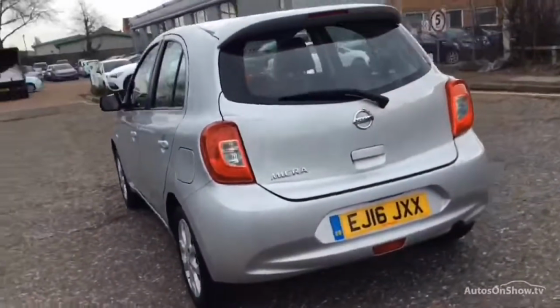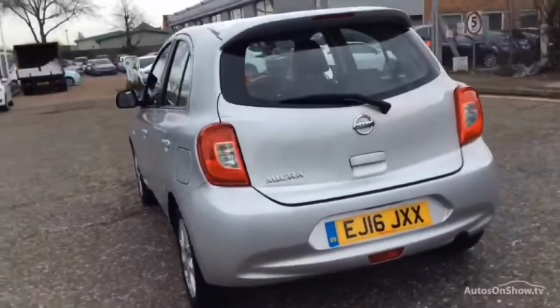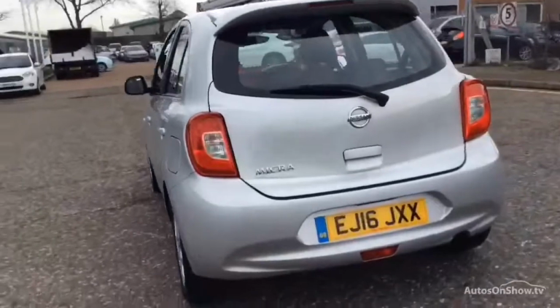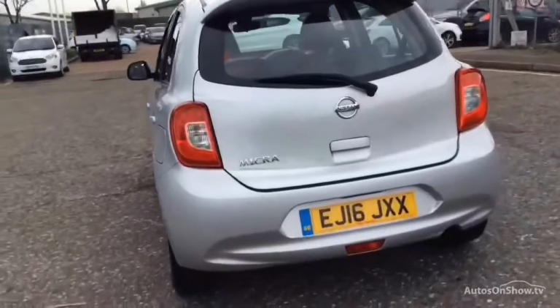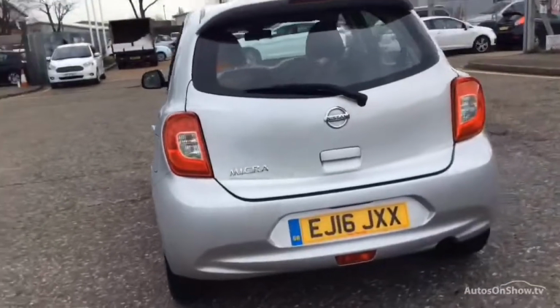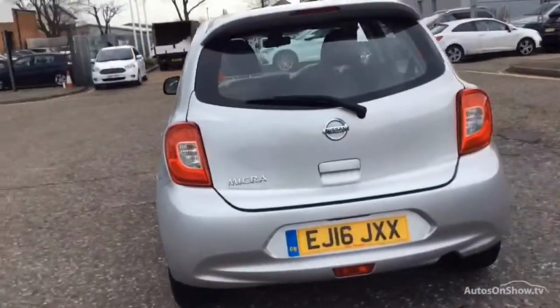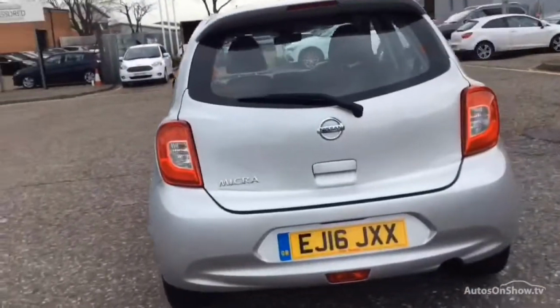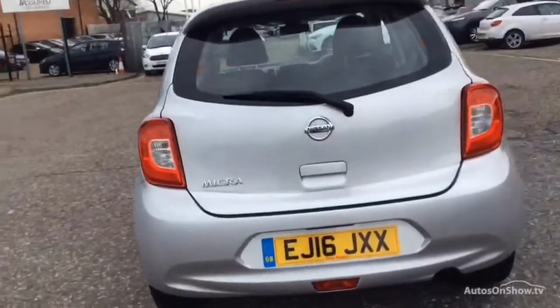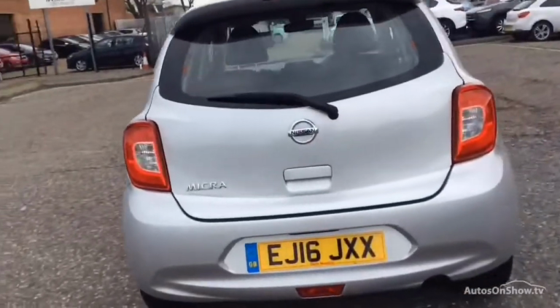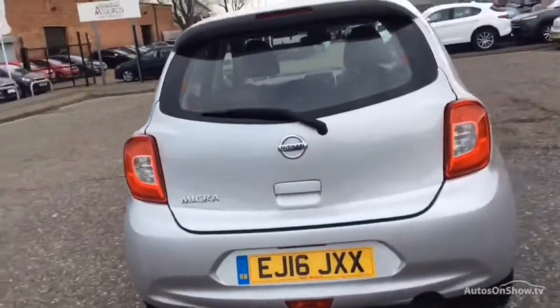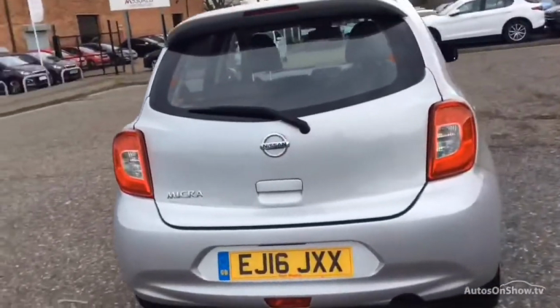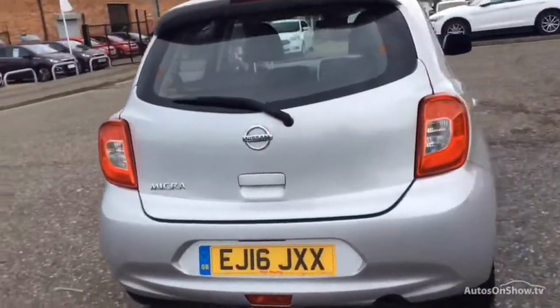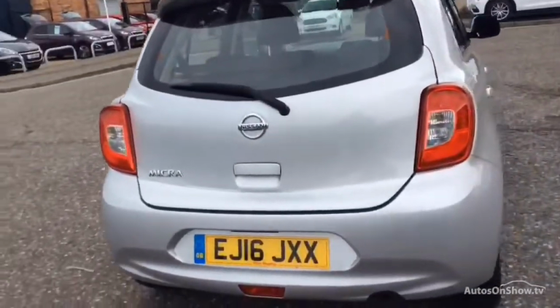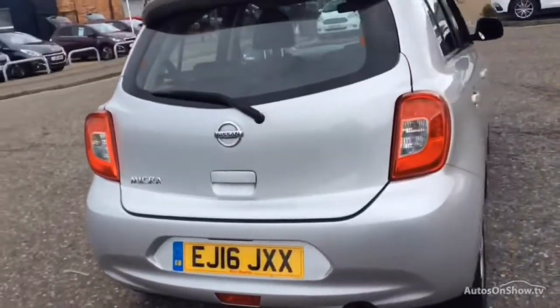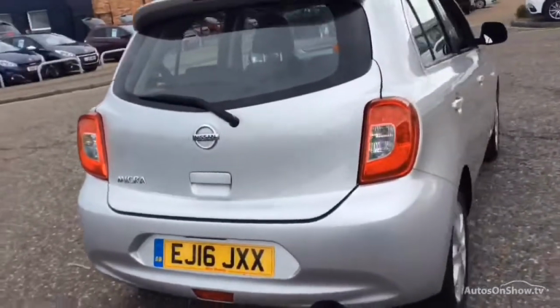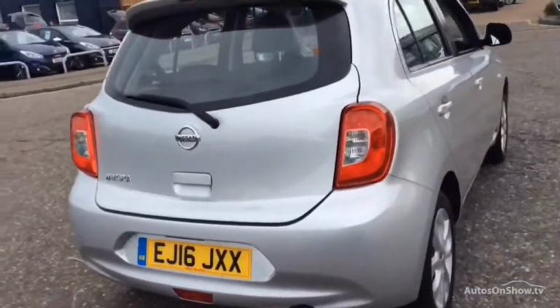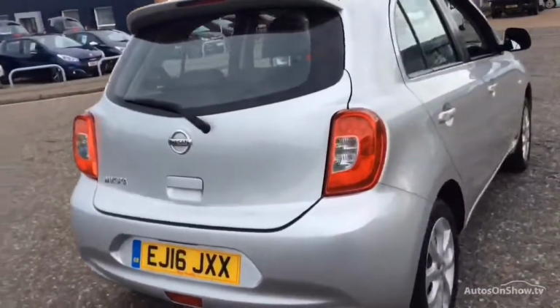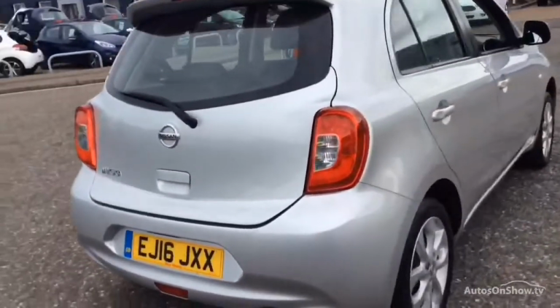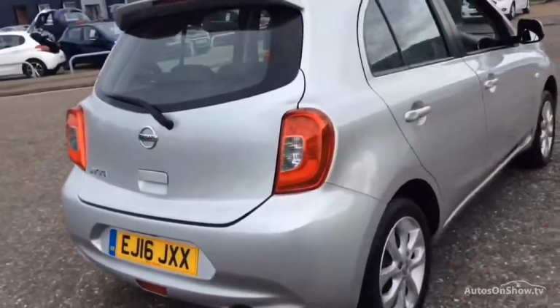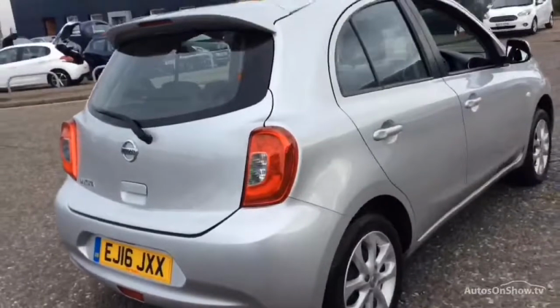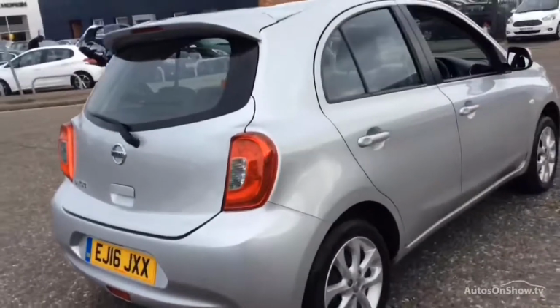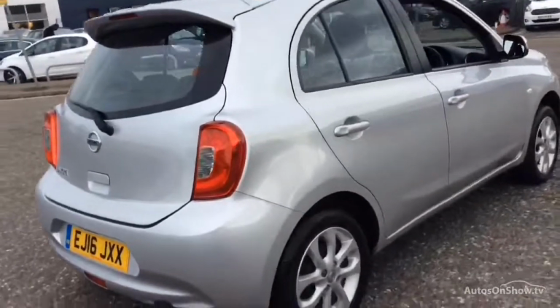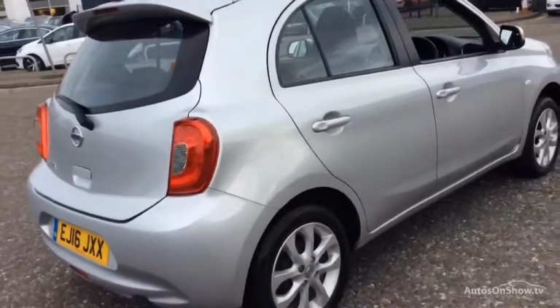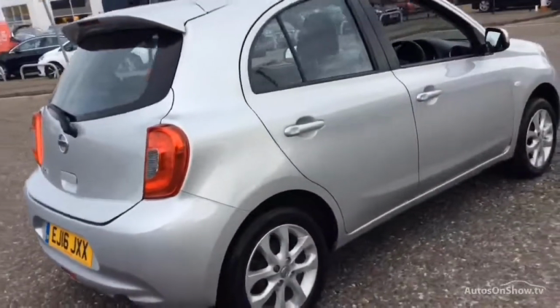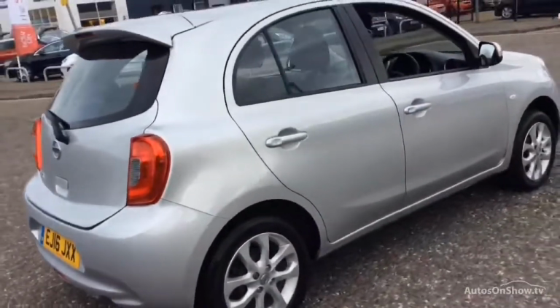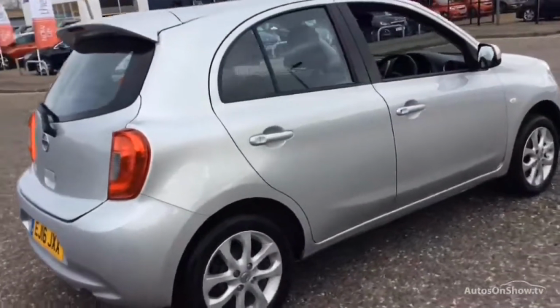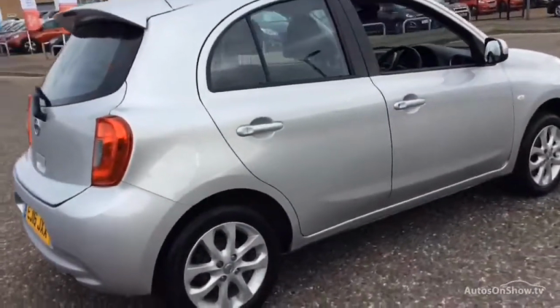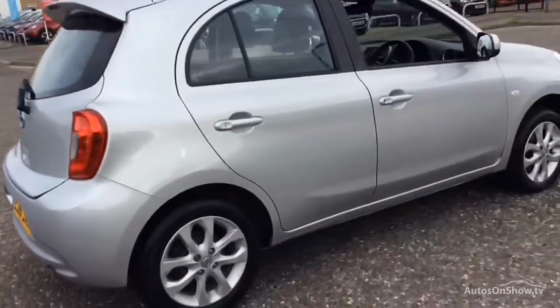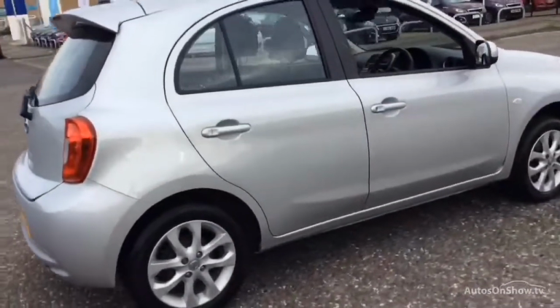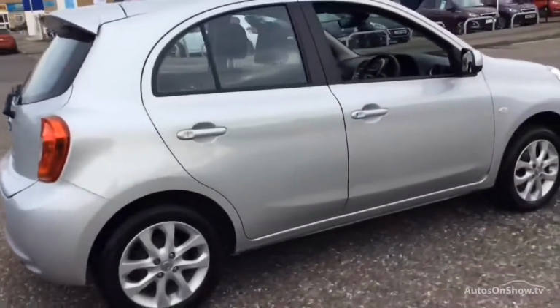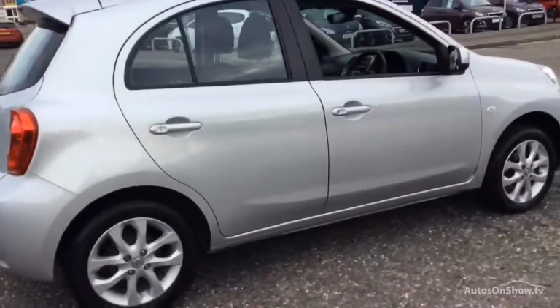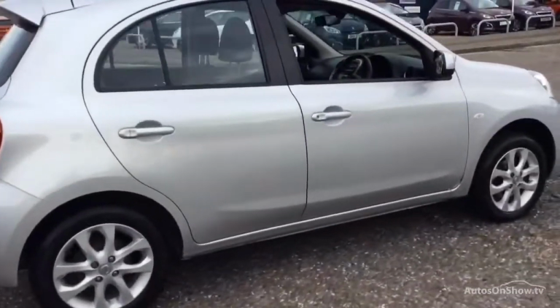If for any reason you decide it's not exactly what you're looking for, don't worry. We have access to over 1,500 approved pre-owned Nissan models in group stock.